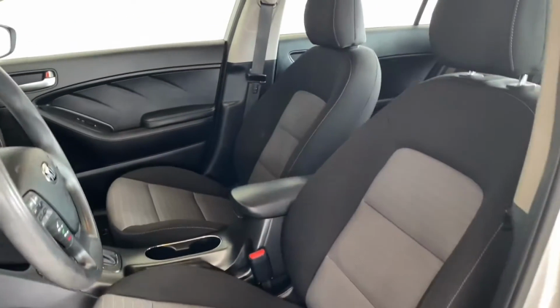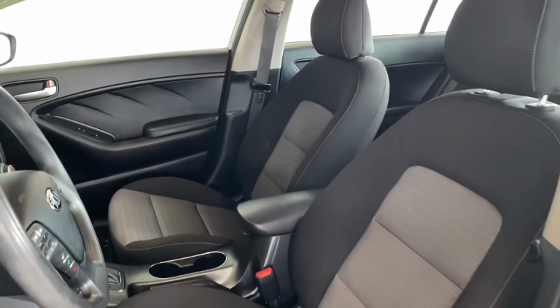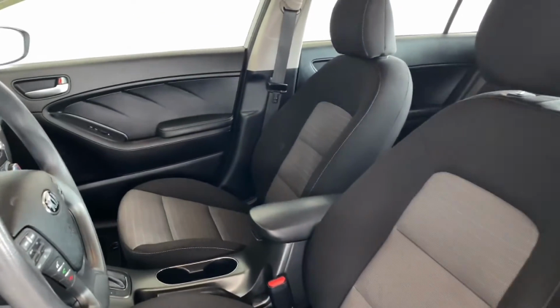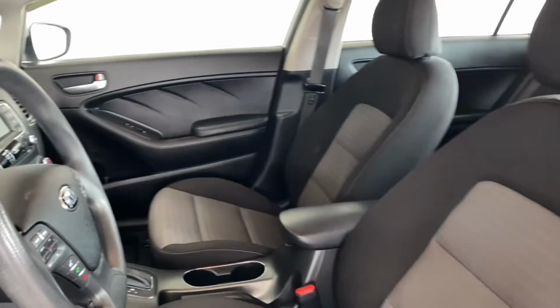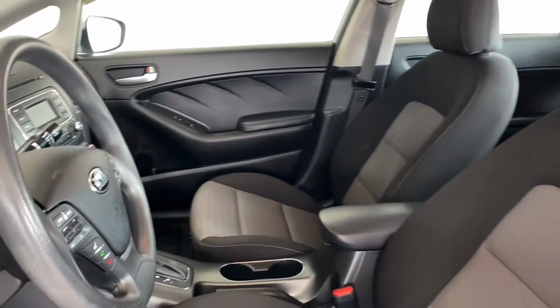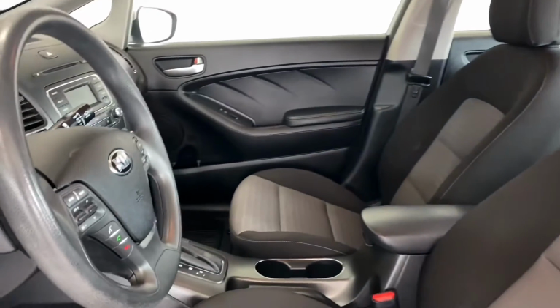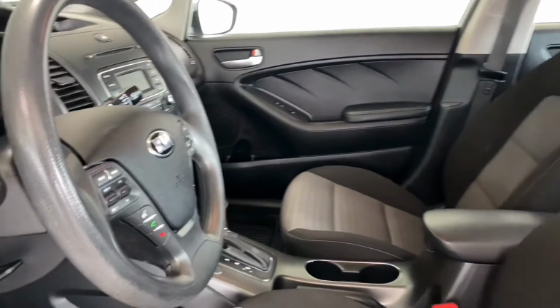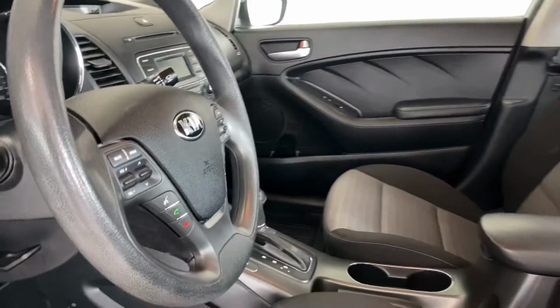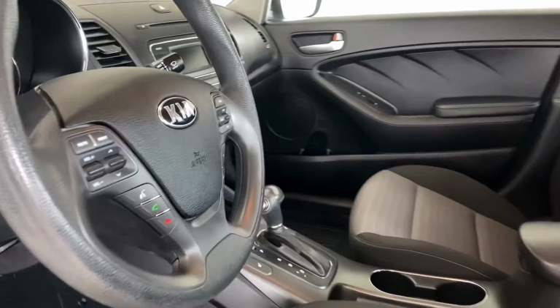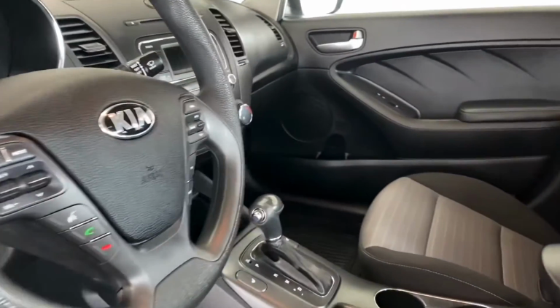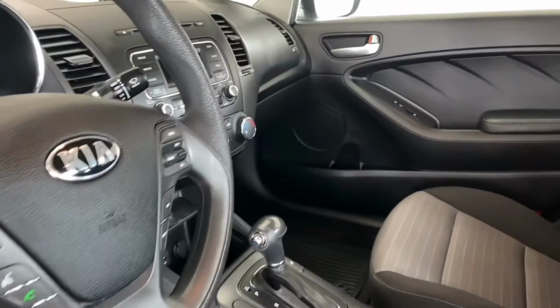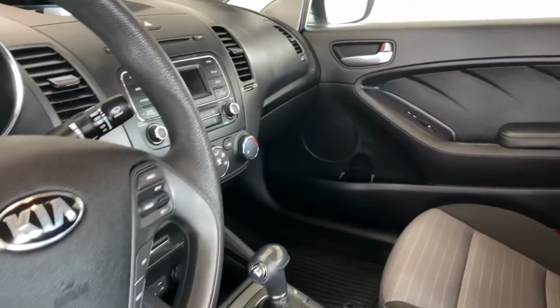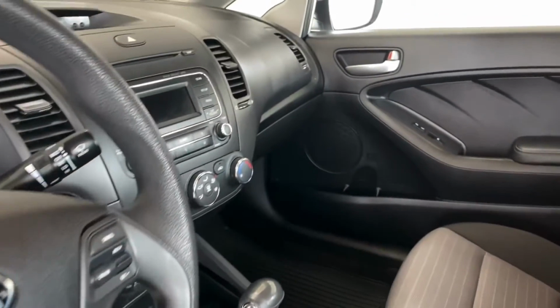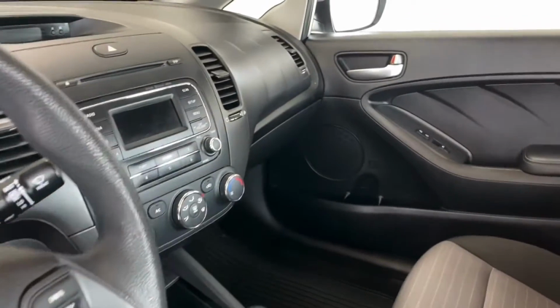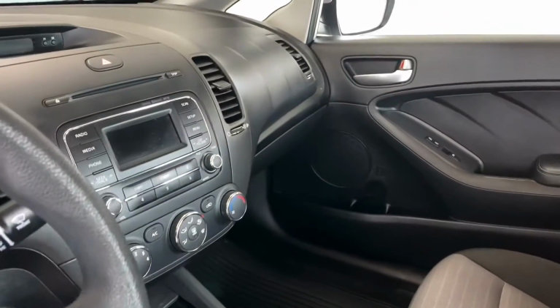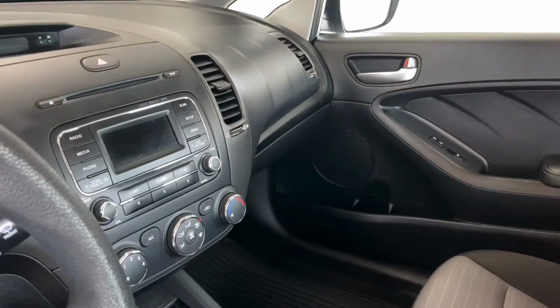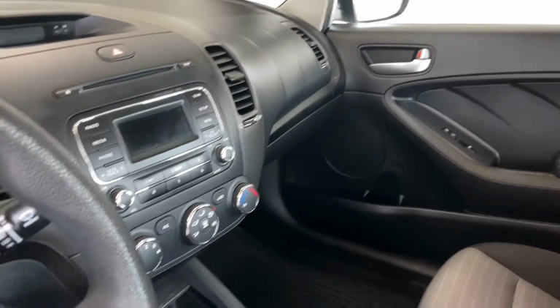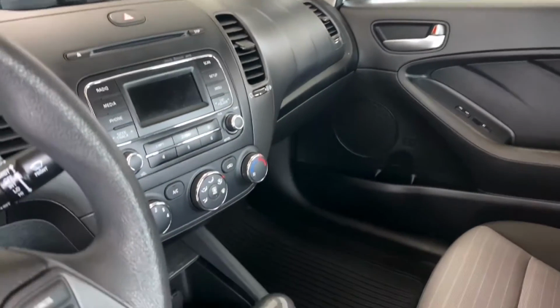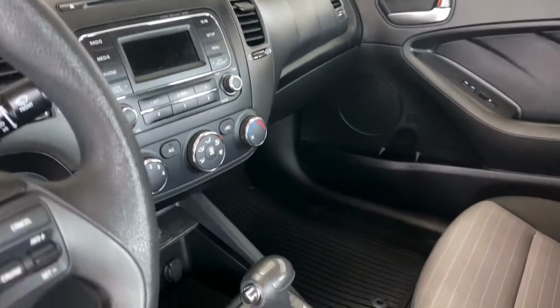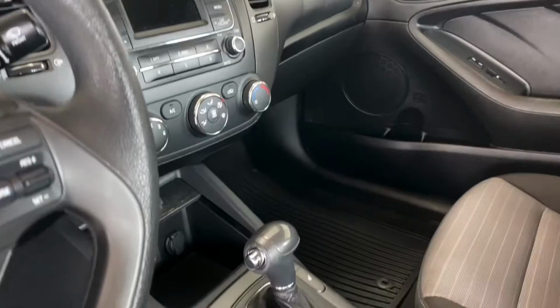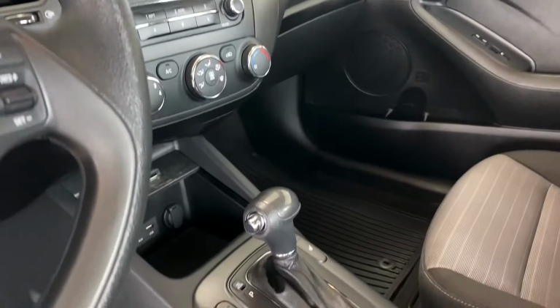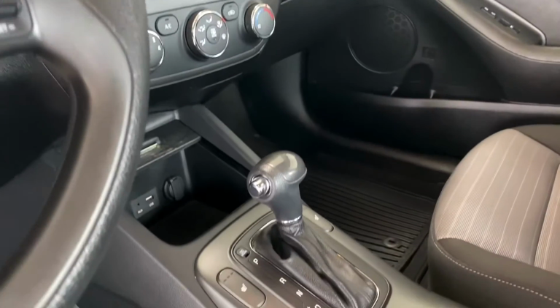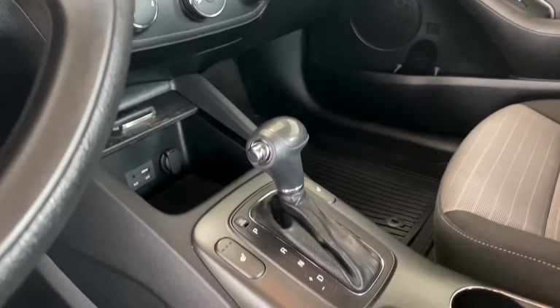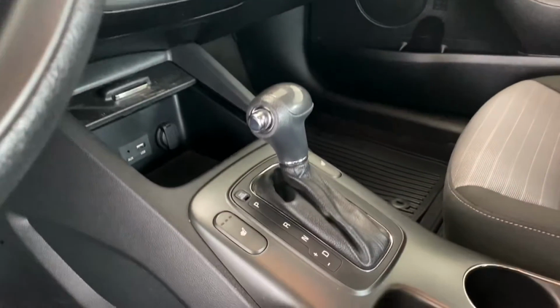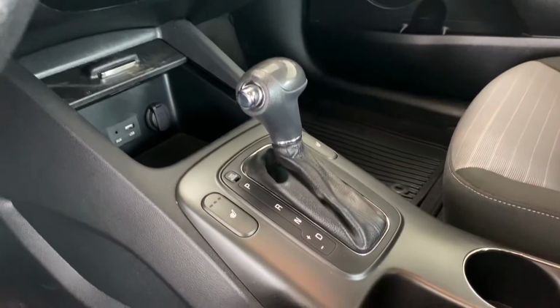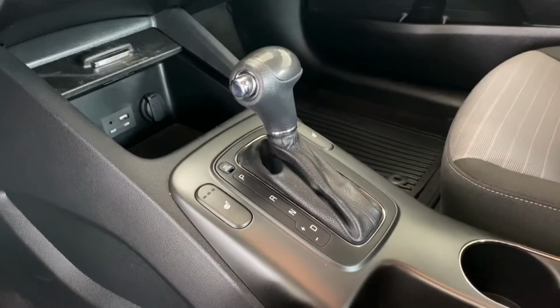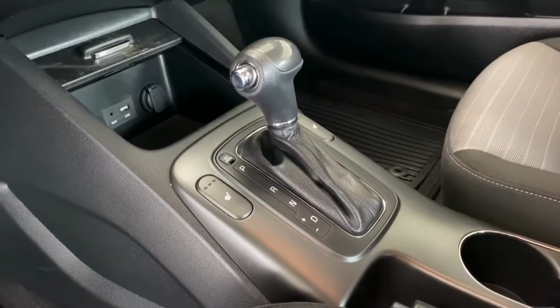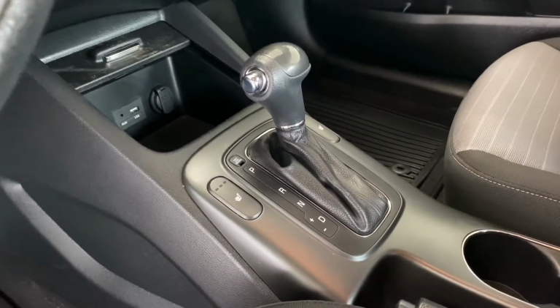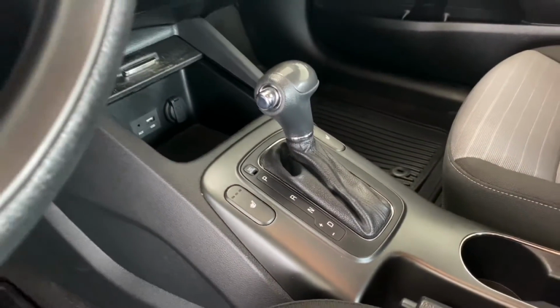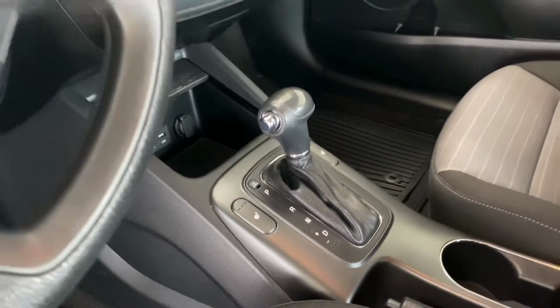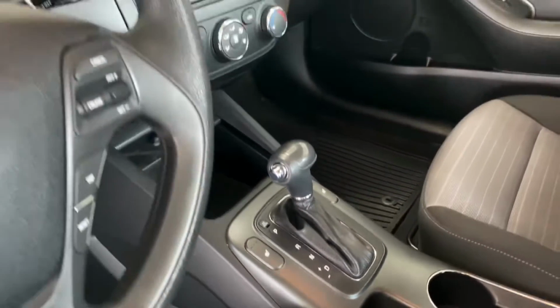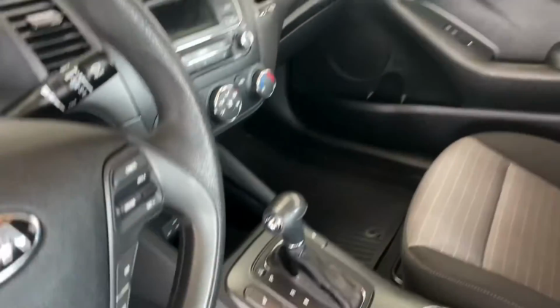There's a nice media center in the middle, shifters in the middle as well. The seats are in great condition — no rips, no tears, no scratches. Beautiful gray and black bucket seat, which is really nice.